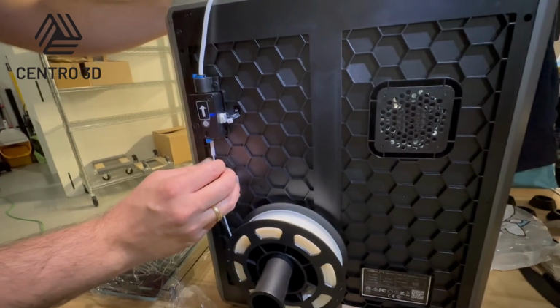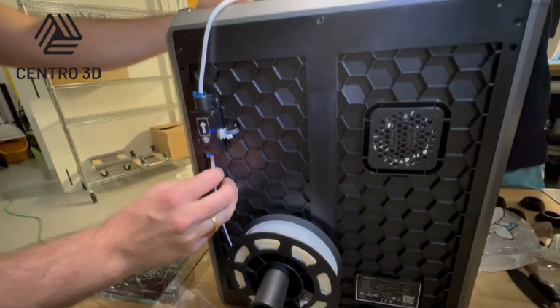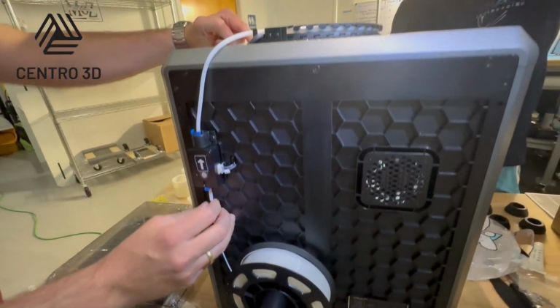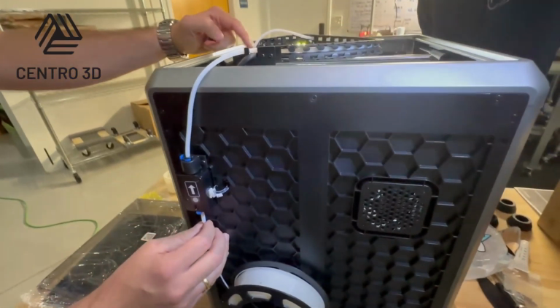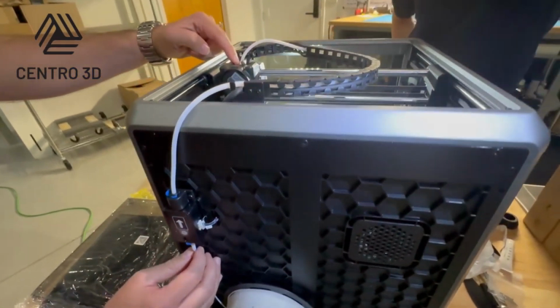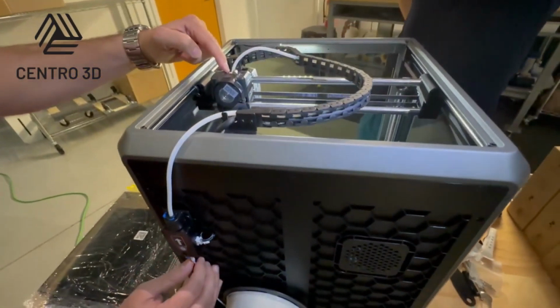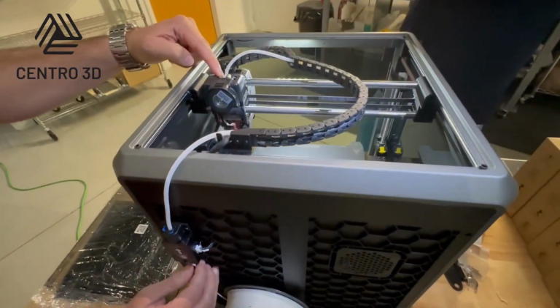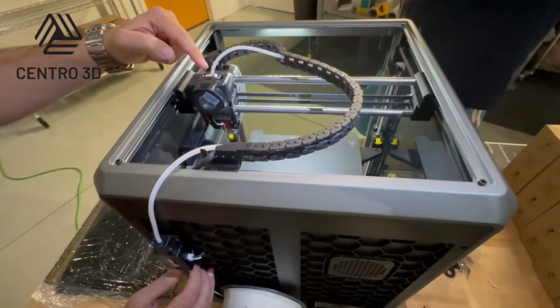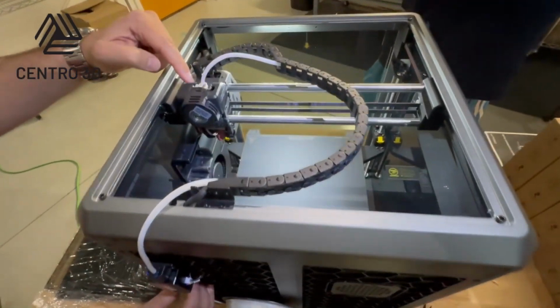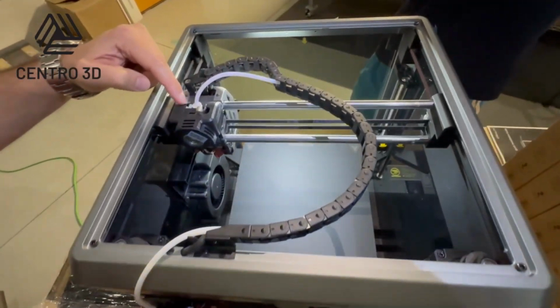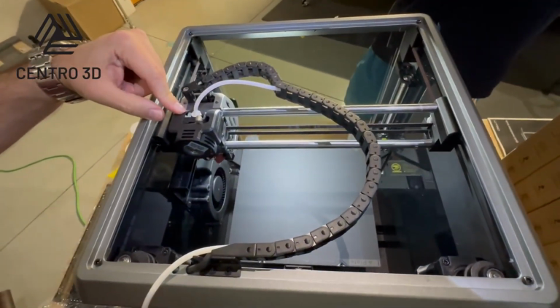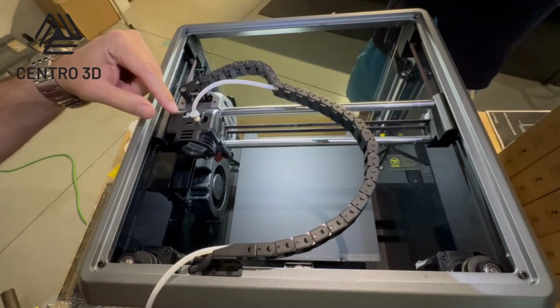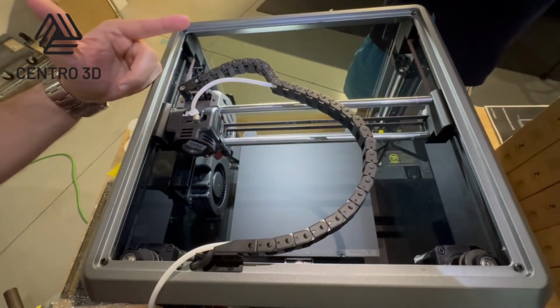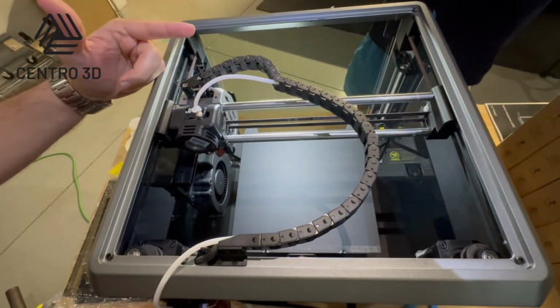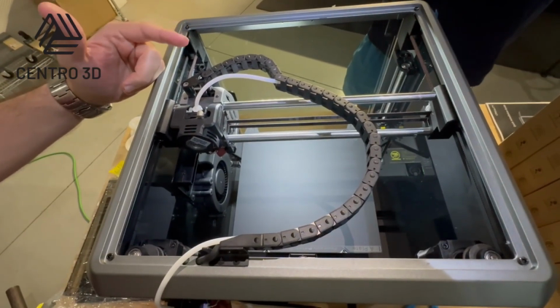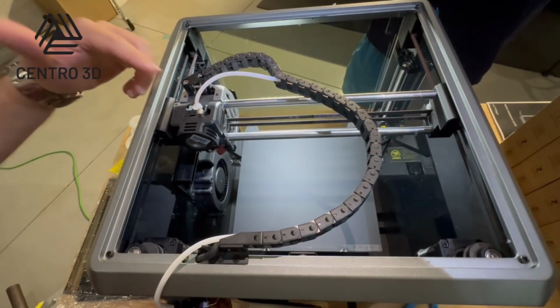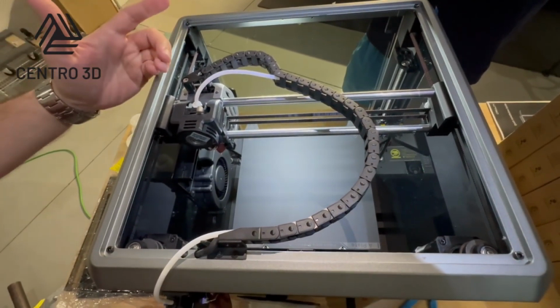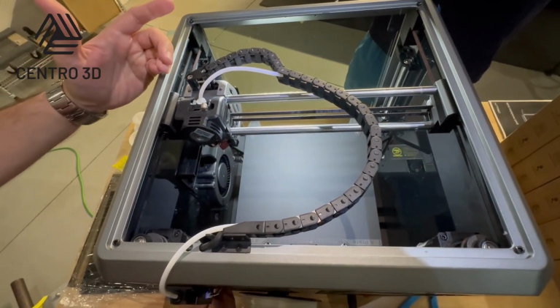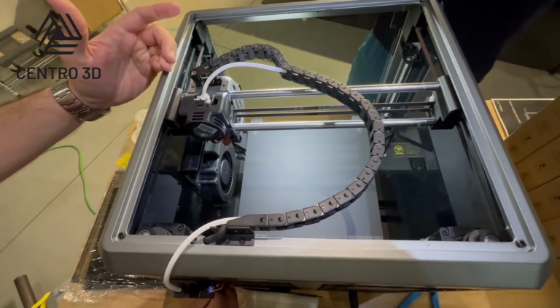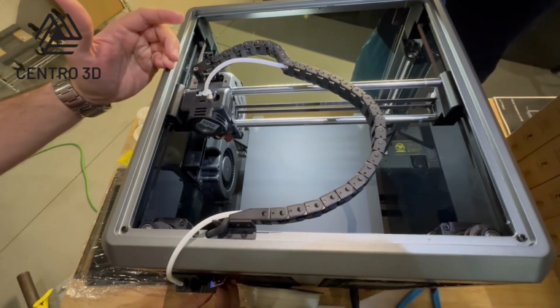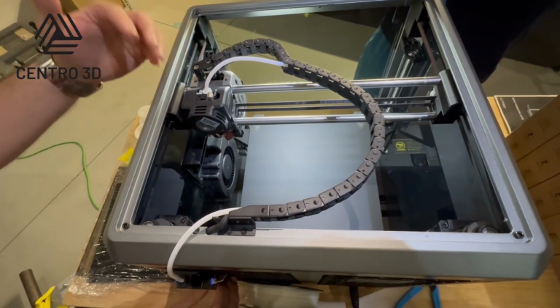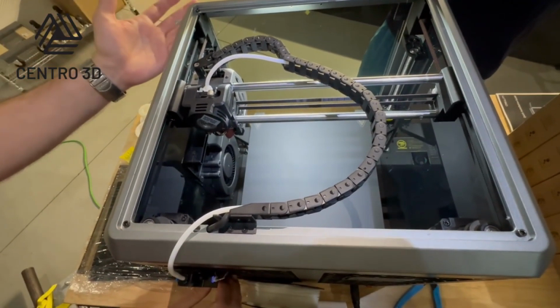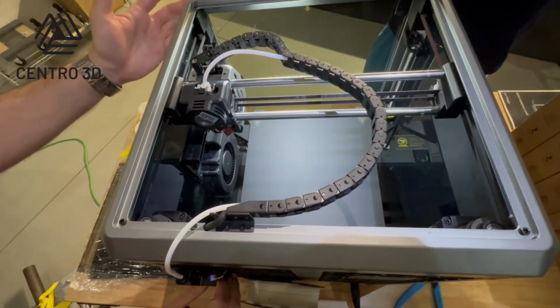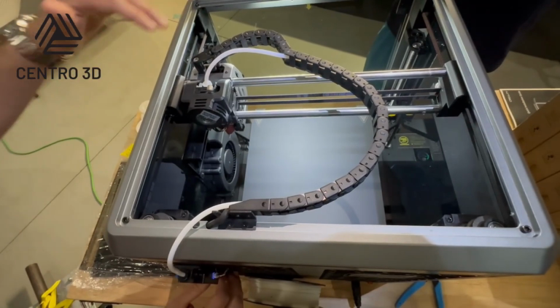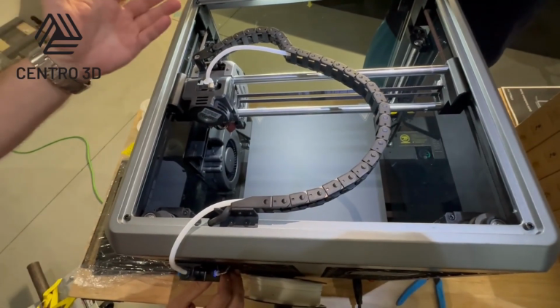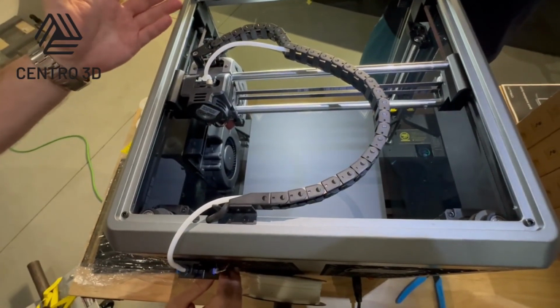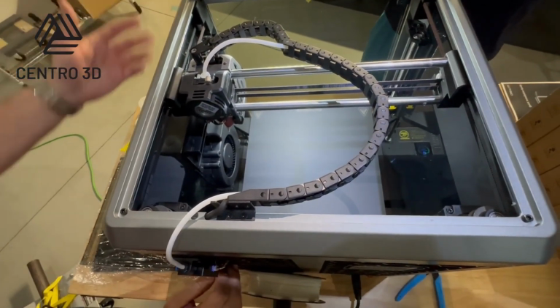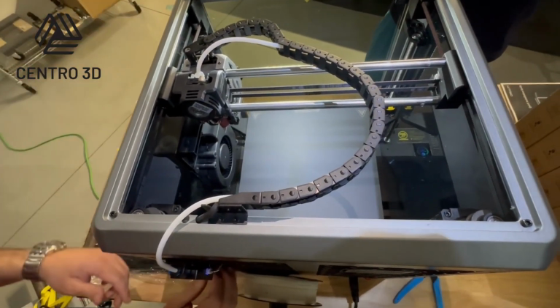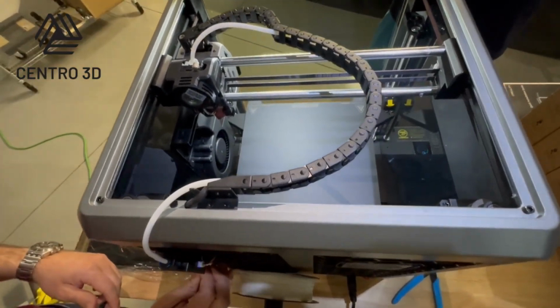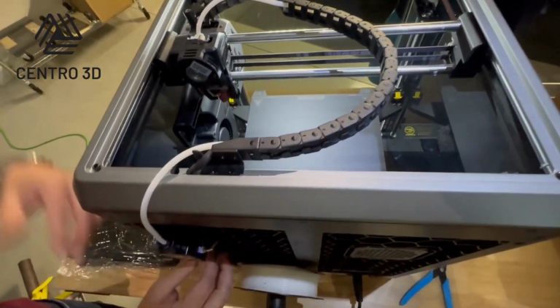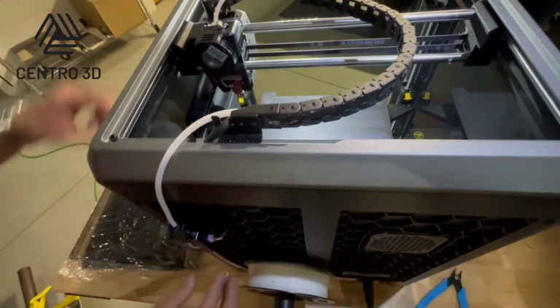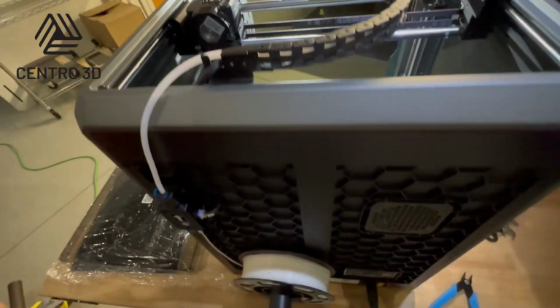We feel some resistance here, which means the filament is already in the hot end. However, because the hot end is not hot at this moment, we are not melting the filament yet. We have to come back to the screen, preheat the printer, and continue feeding the filament.